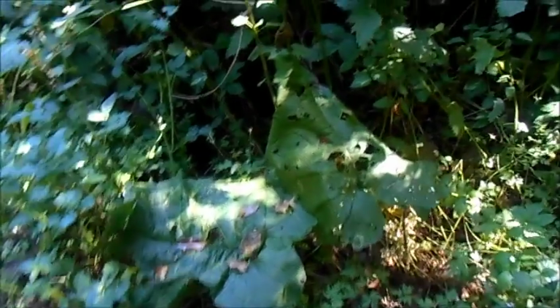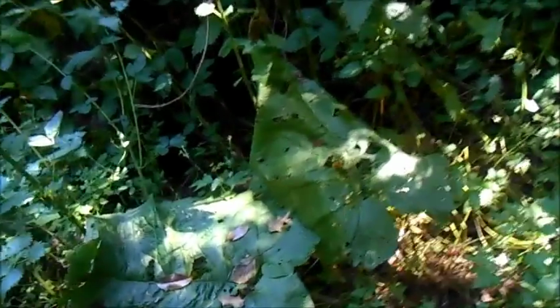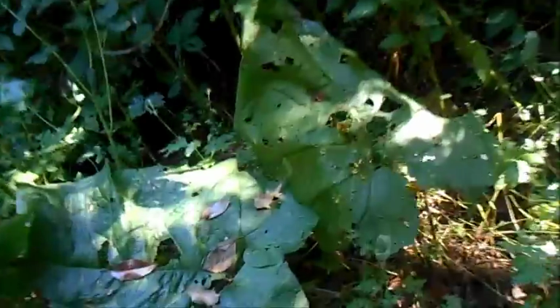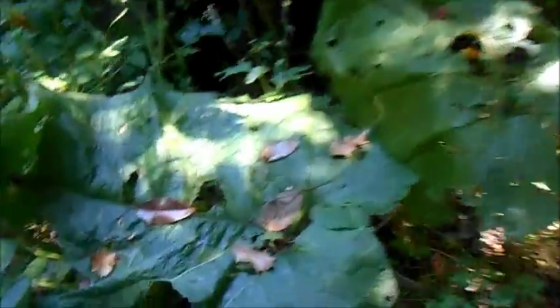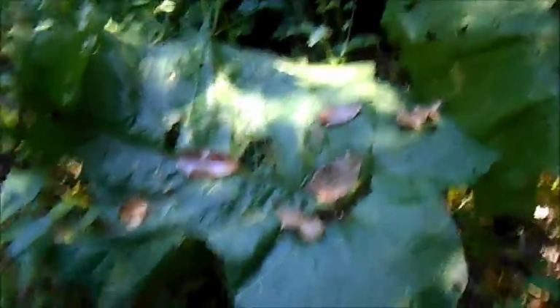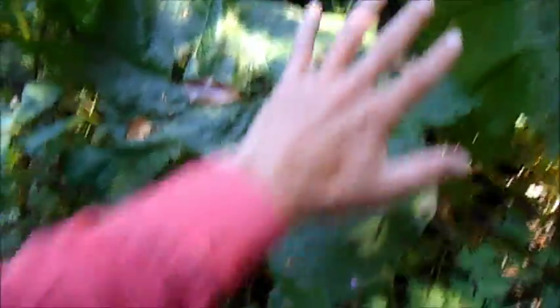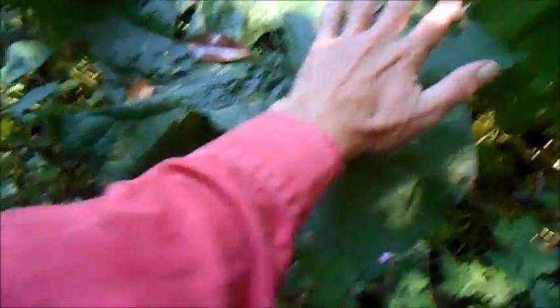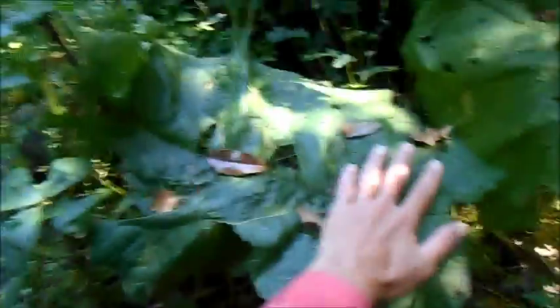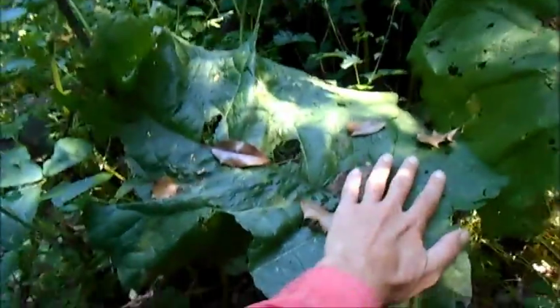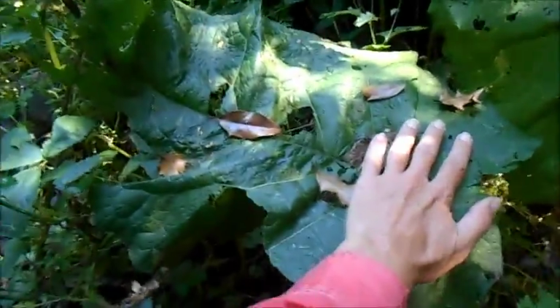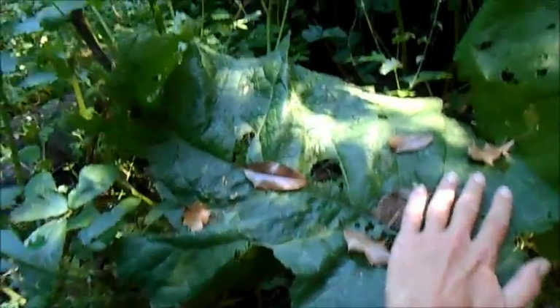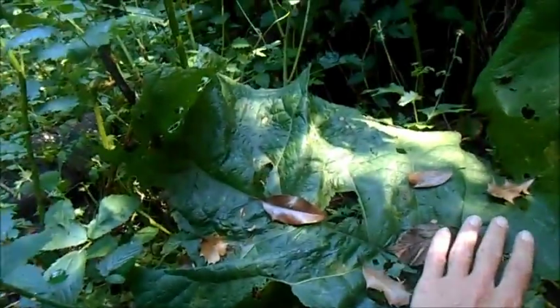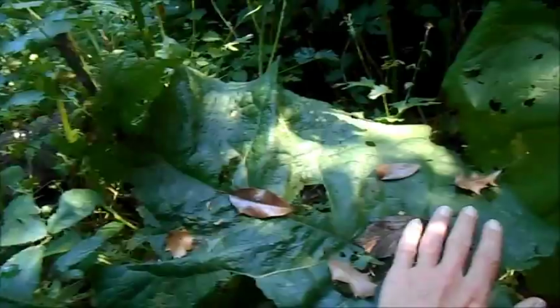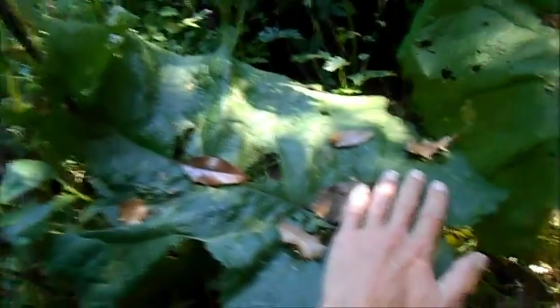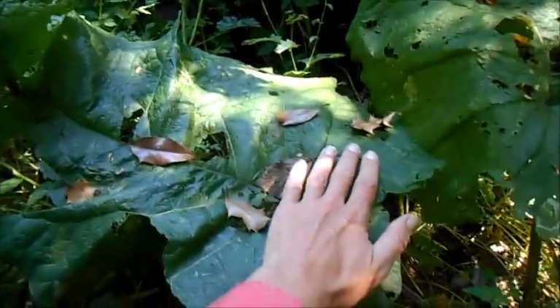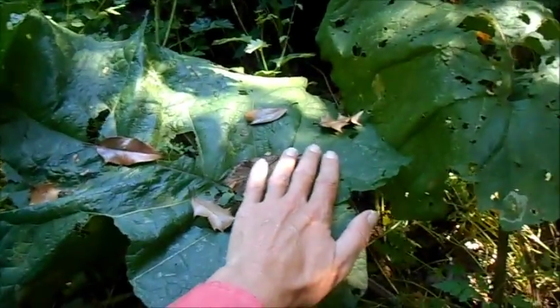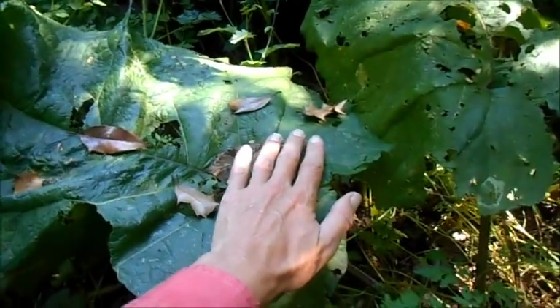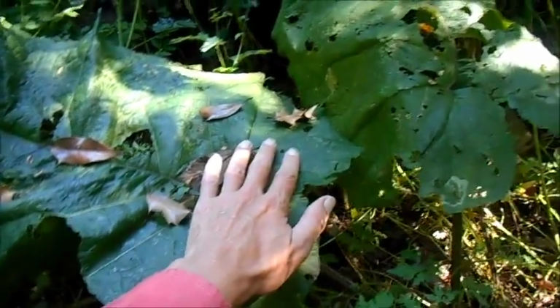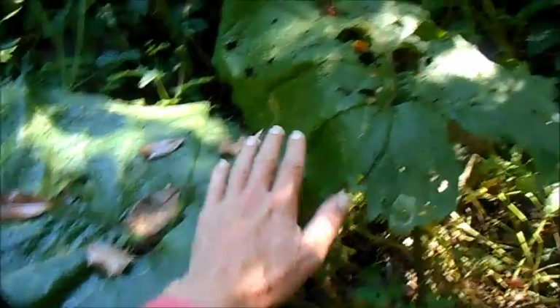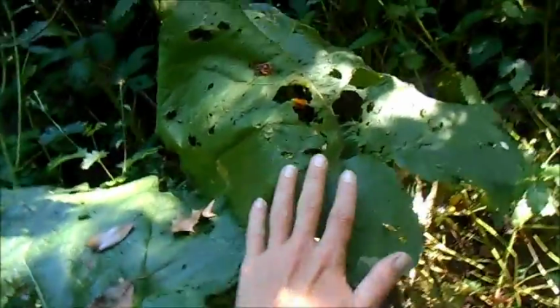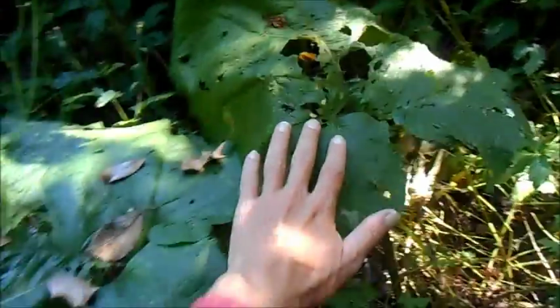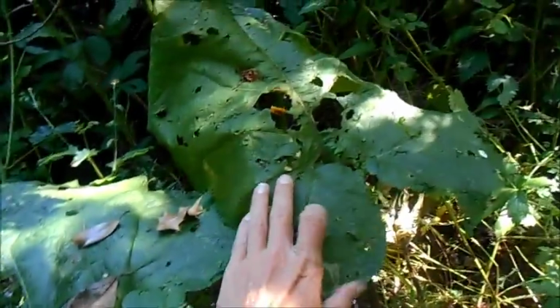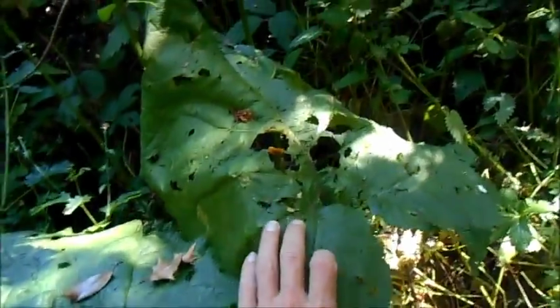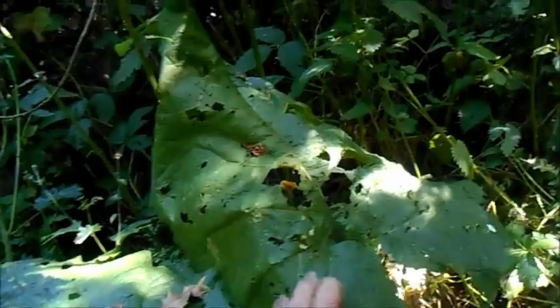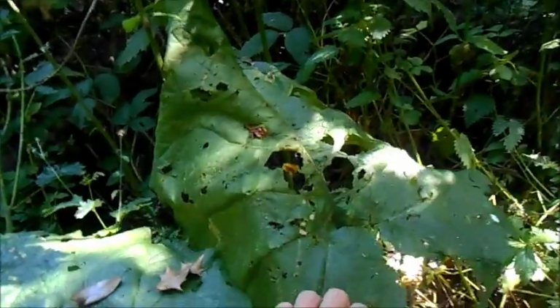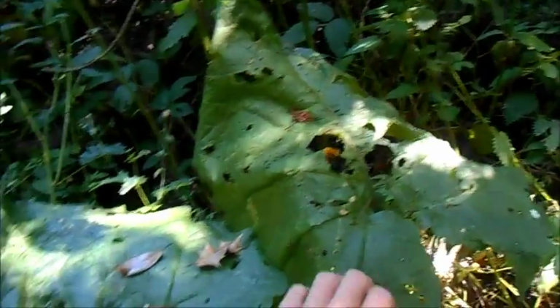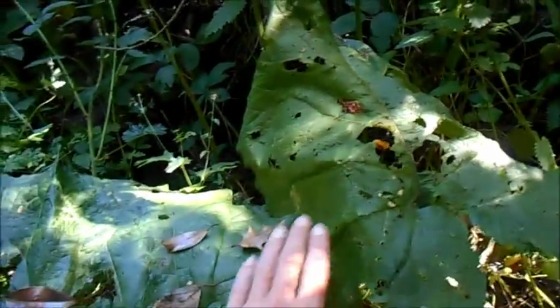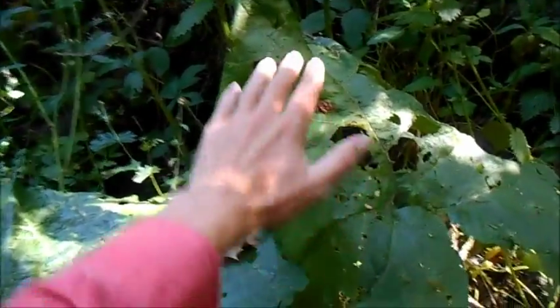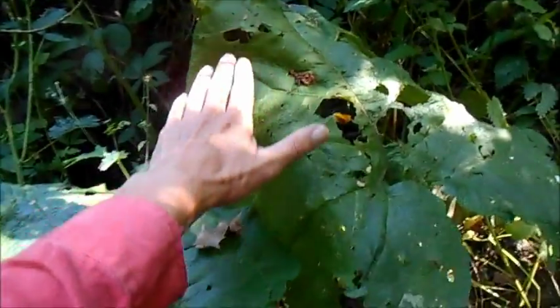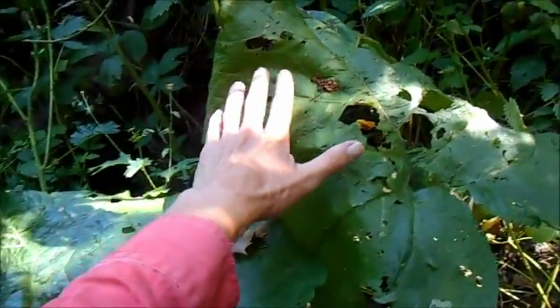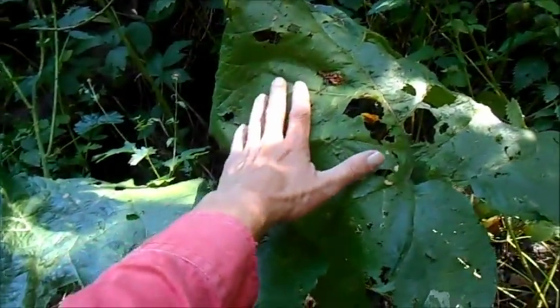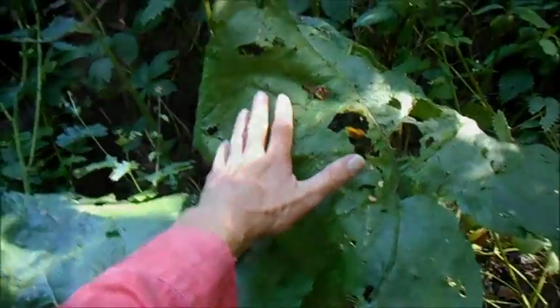As you can see, these leaves get pretty big. That's my hand in comparison to the size of the leaf. I believe they're the largest leaf of any plant native to the UK.